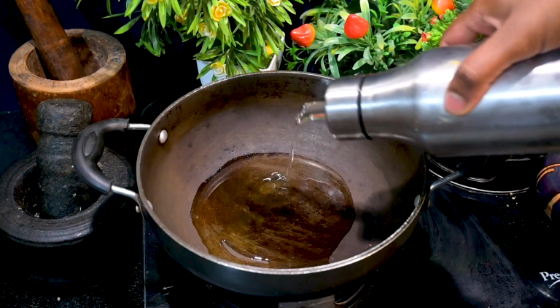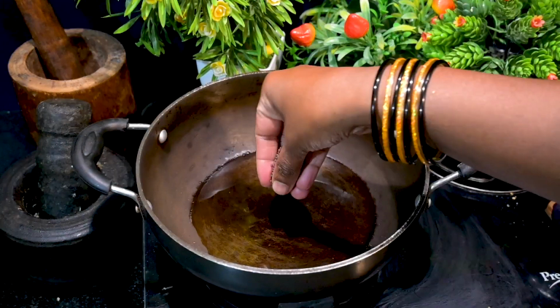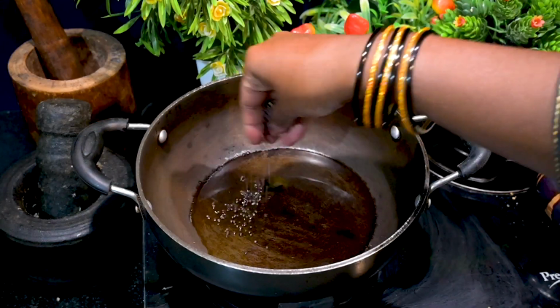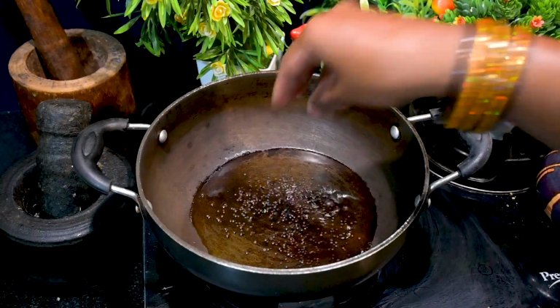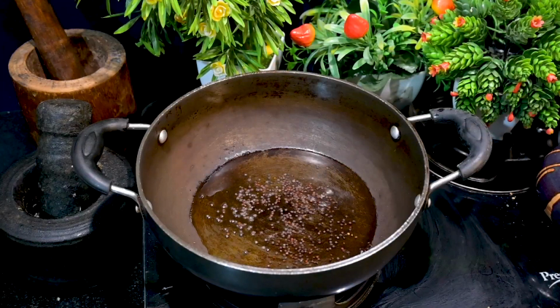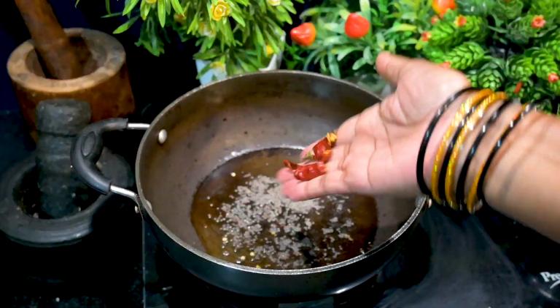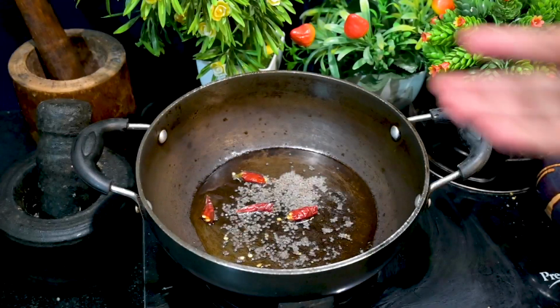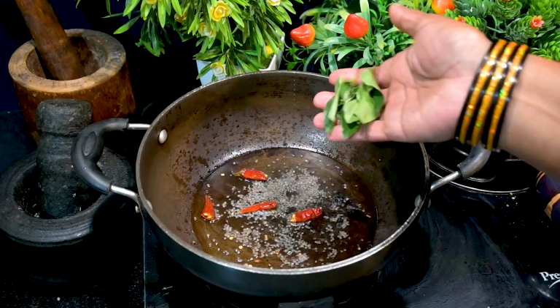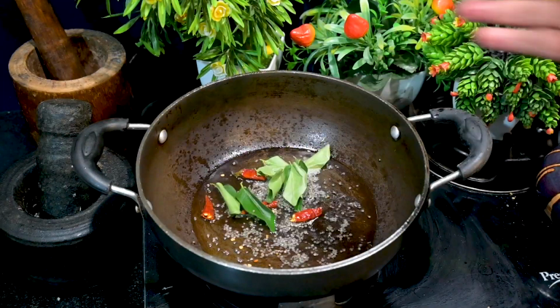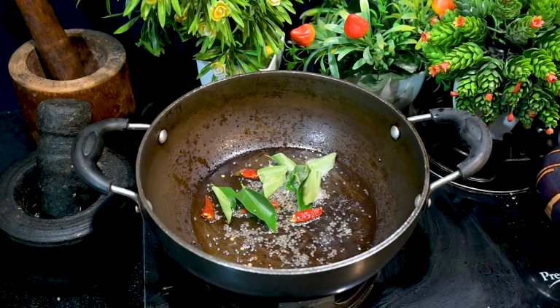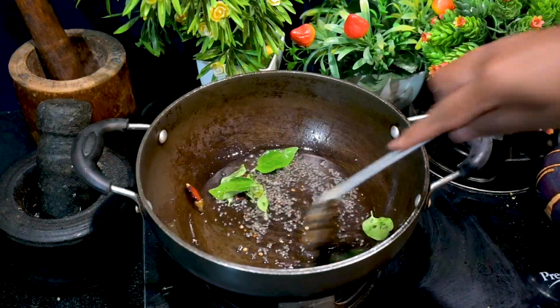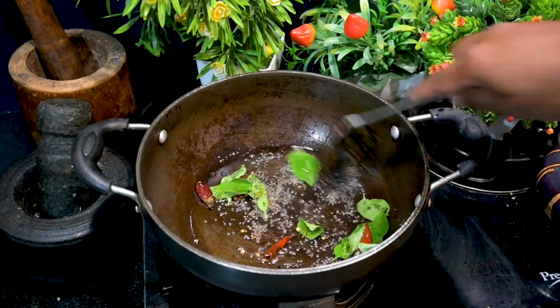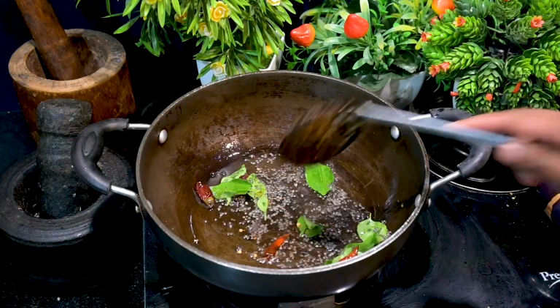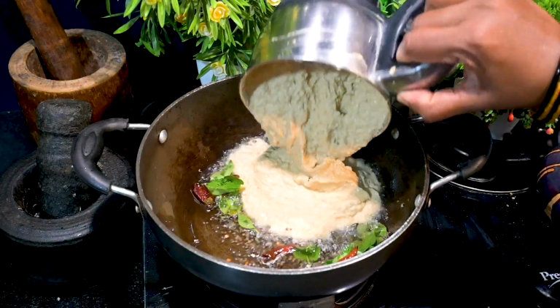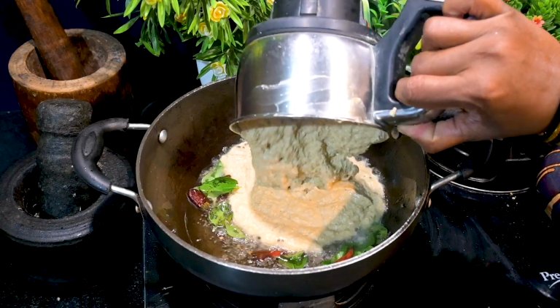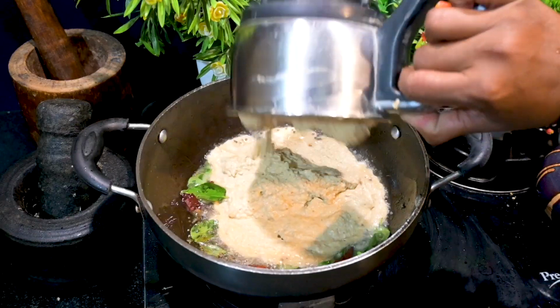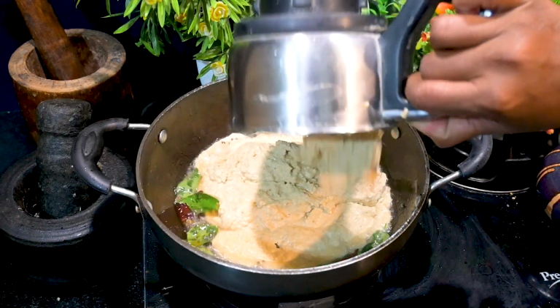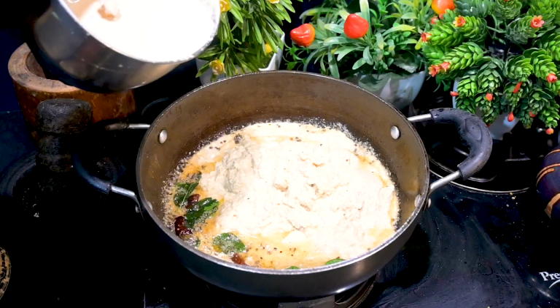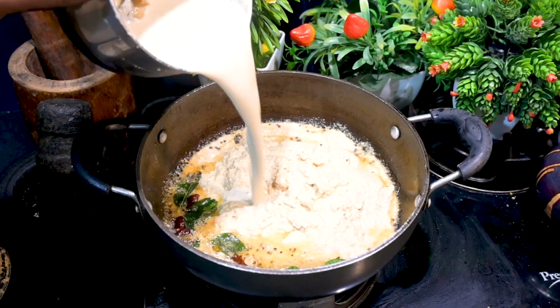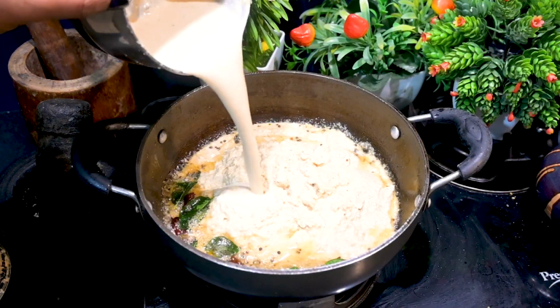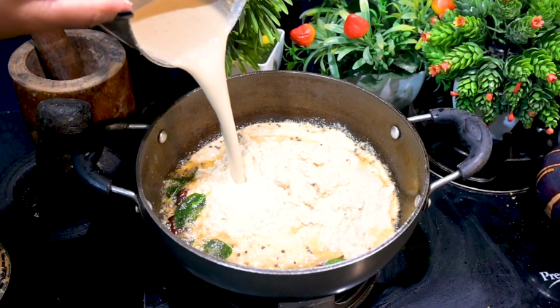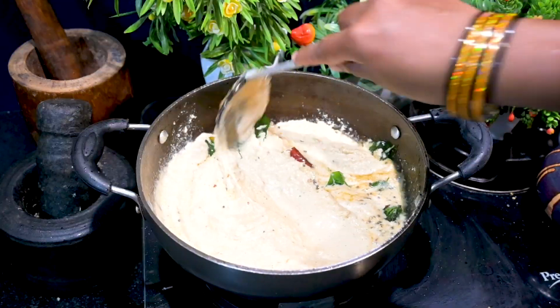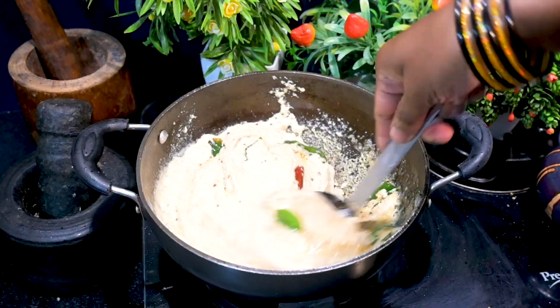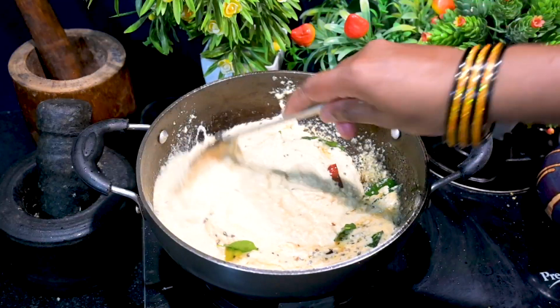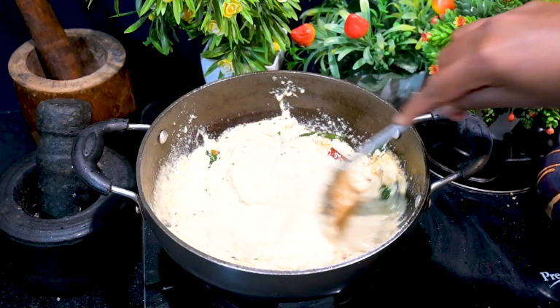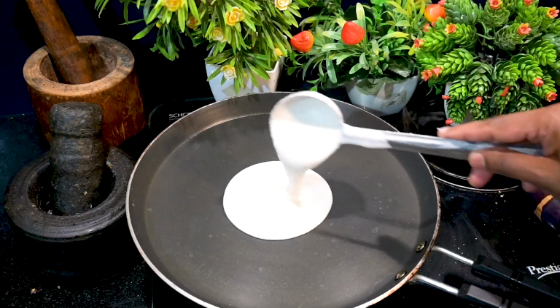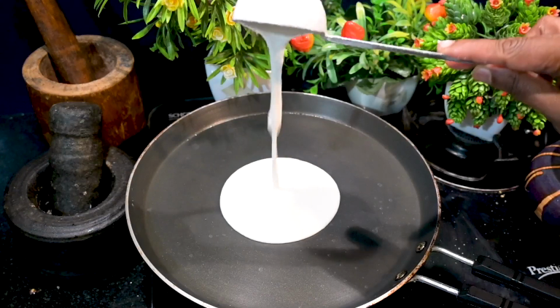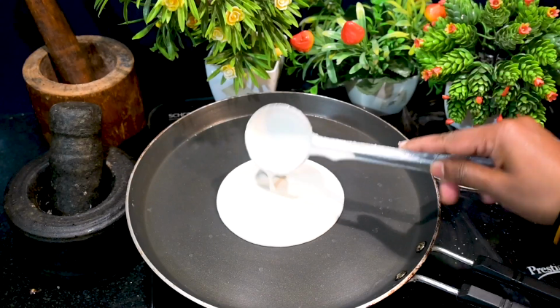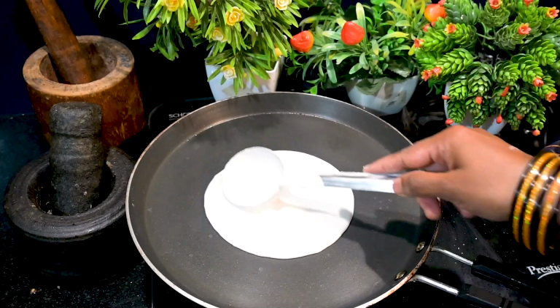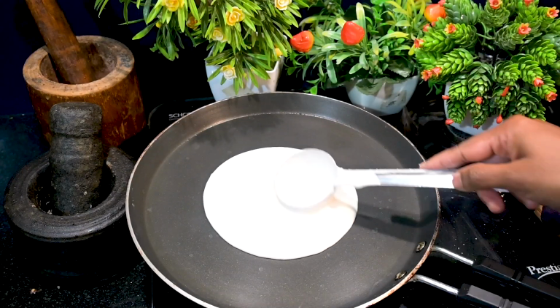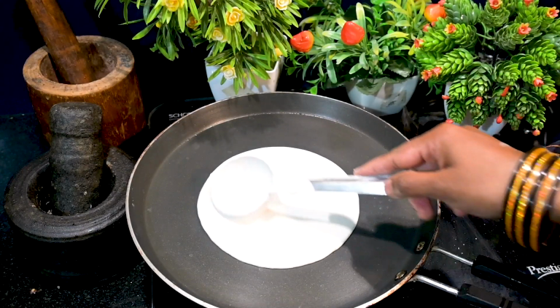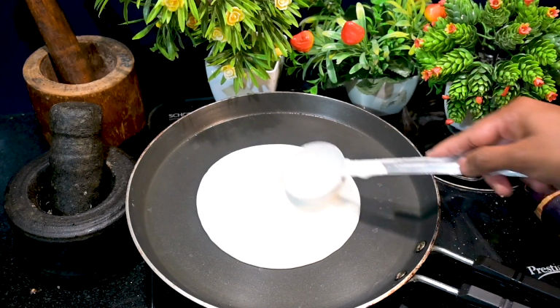Now make a simple basic tadka with oil, mustard seeds, red chili, and curry leaves. Add the blended coconut chutney mixture into the tadka, and add water to adjust the consistency.